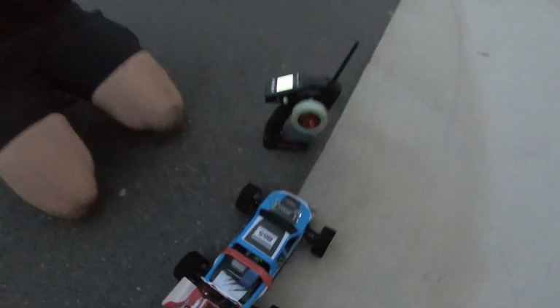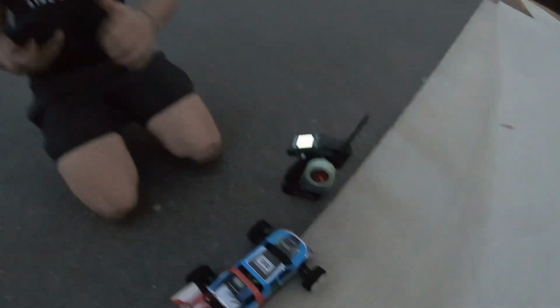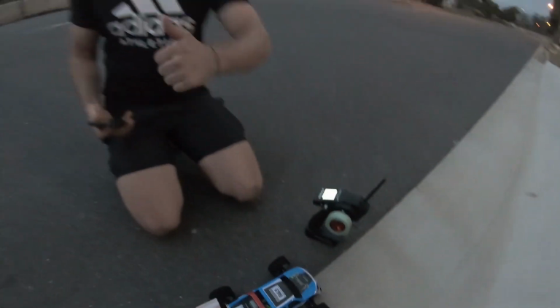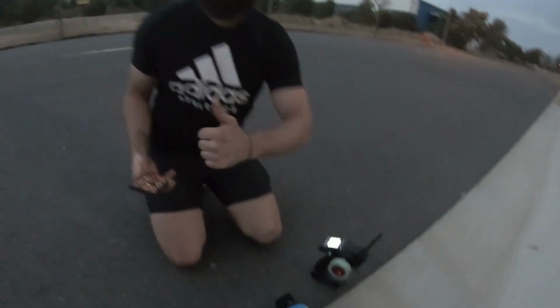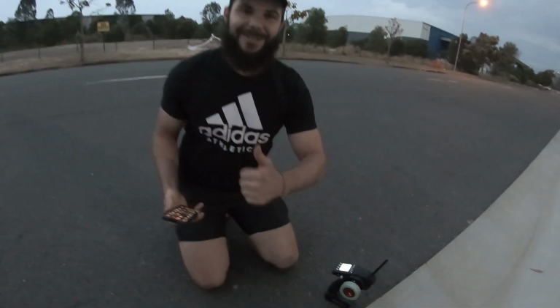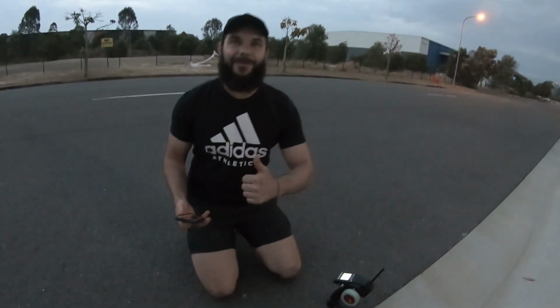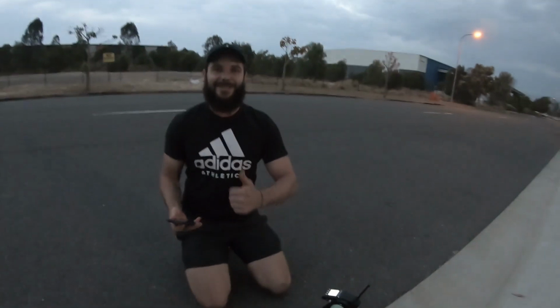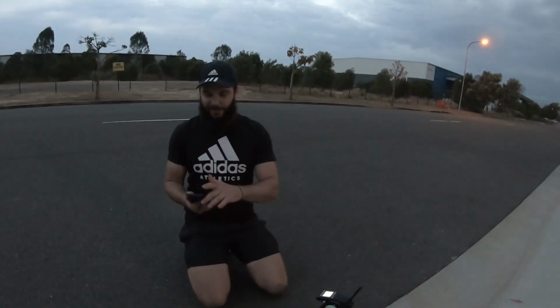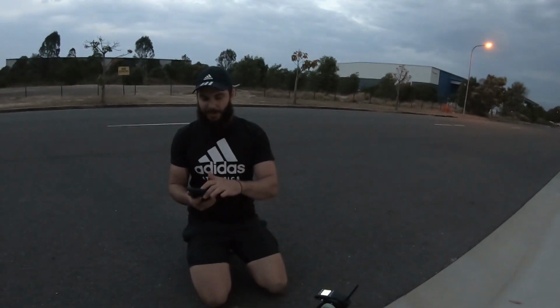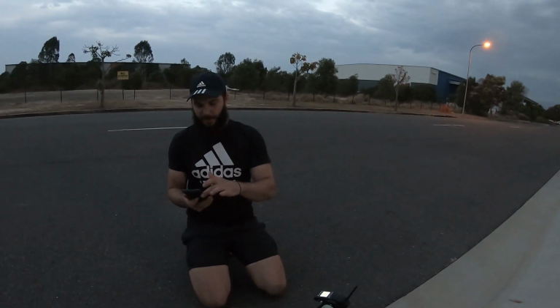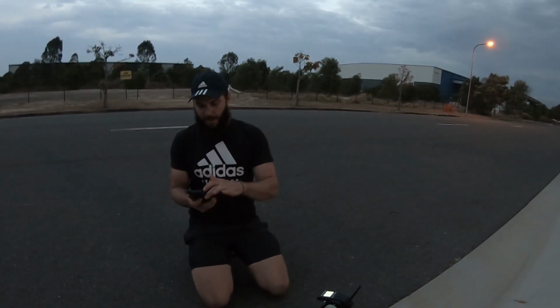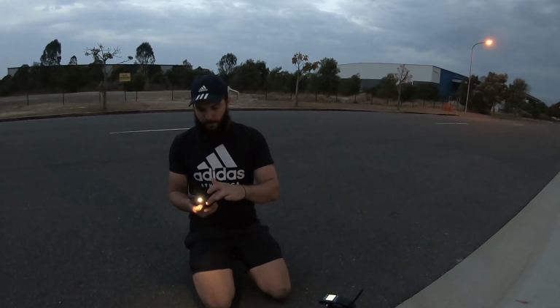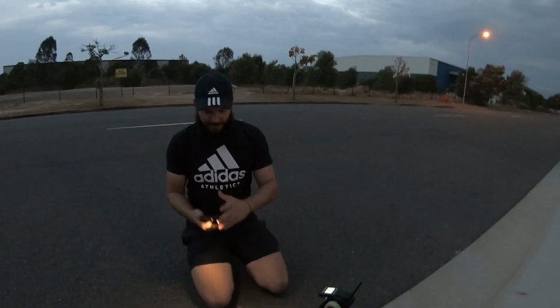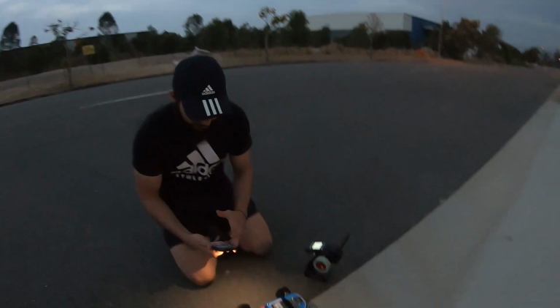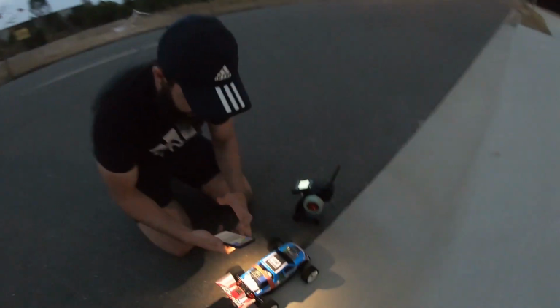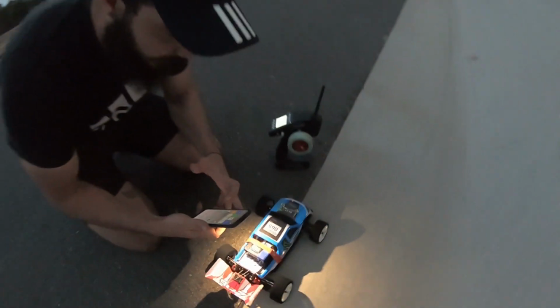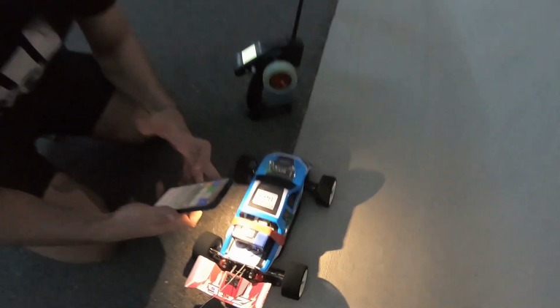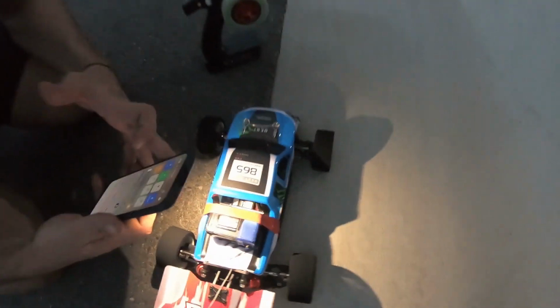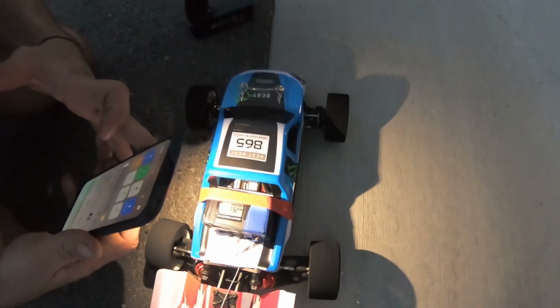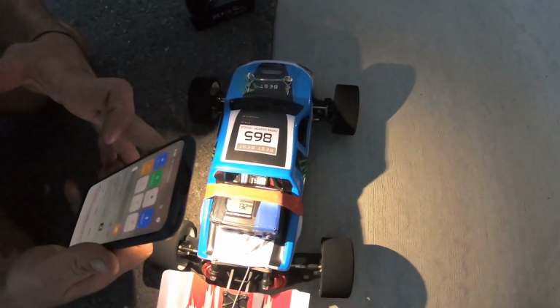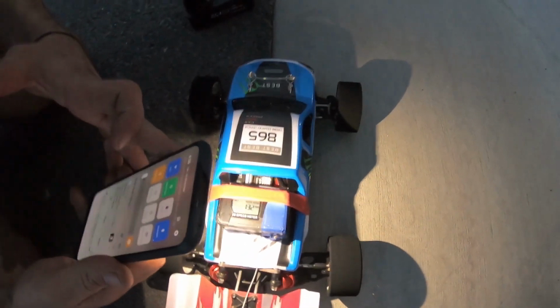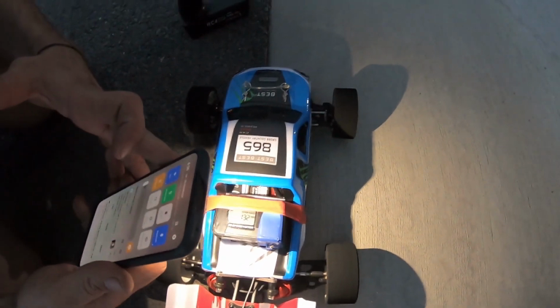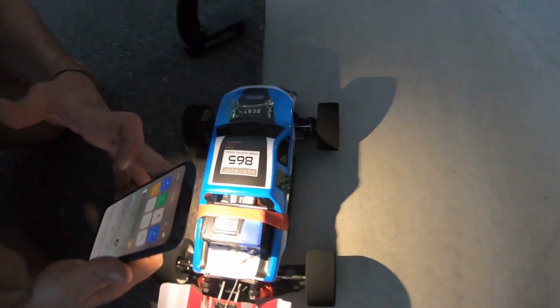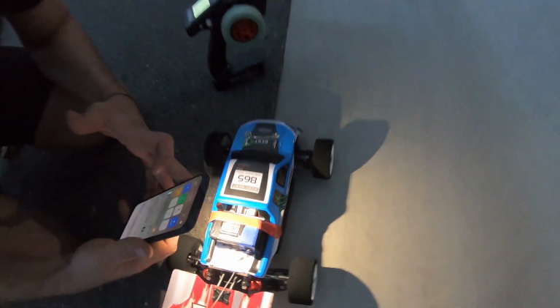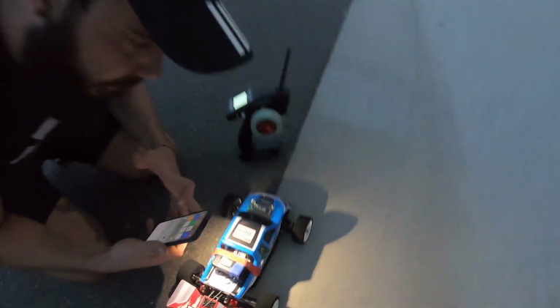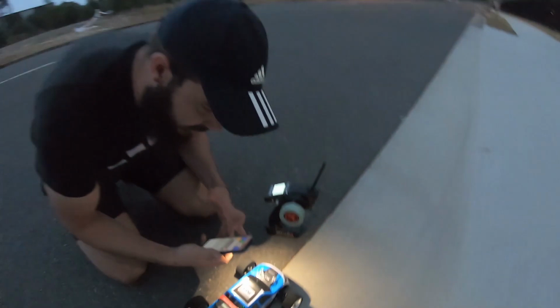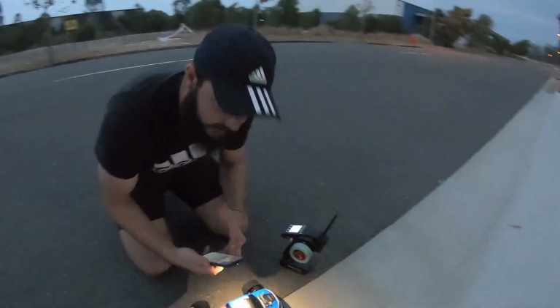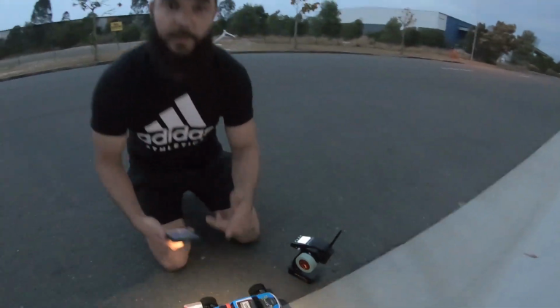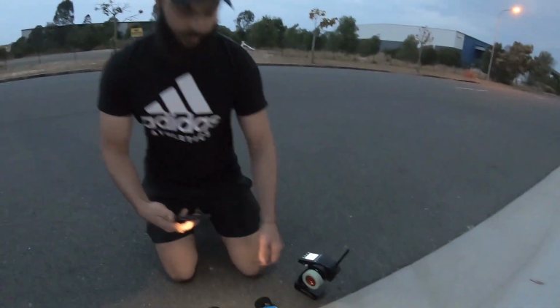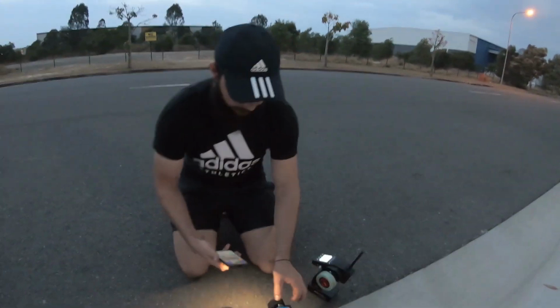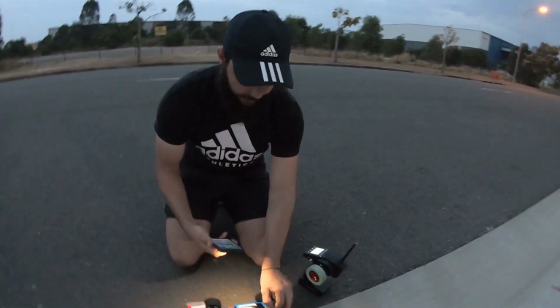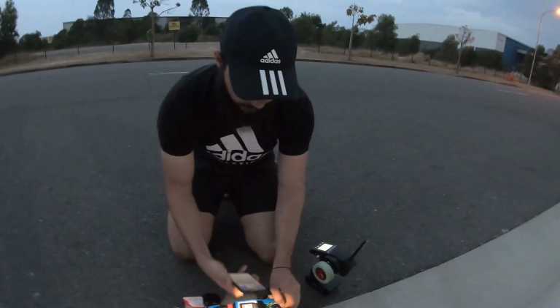Guys, 132 kilometers an hour — fastest in the world! I just had to bring this out and test it, it's been sitting around for a while. 132 kilometers per hour! I'll just pop the hood and everyone can have a bit of a look.